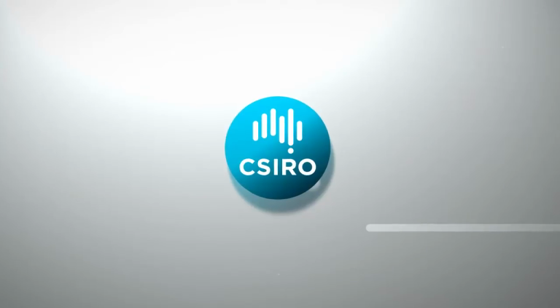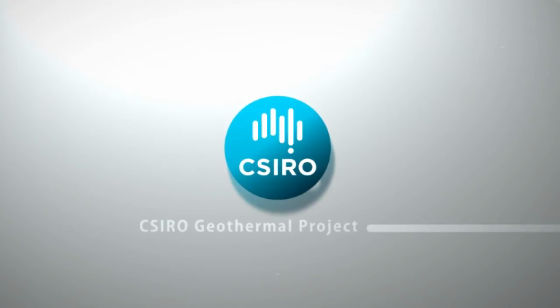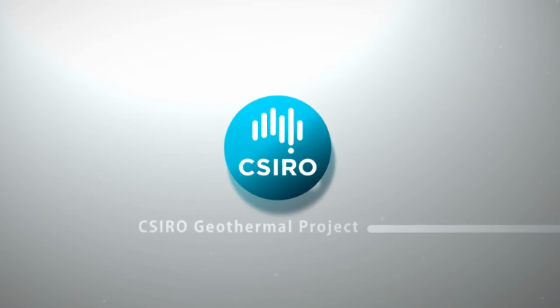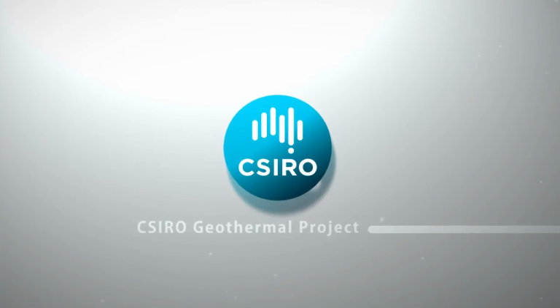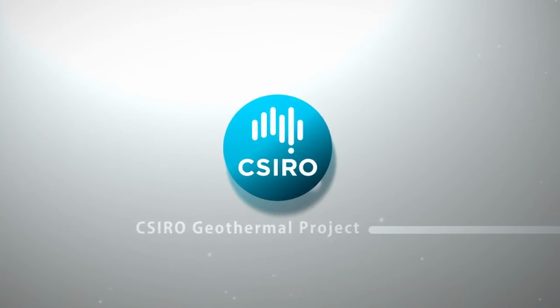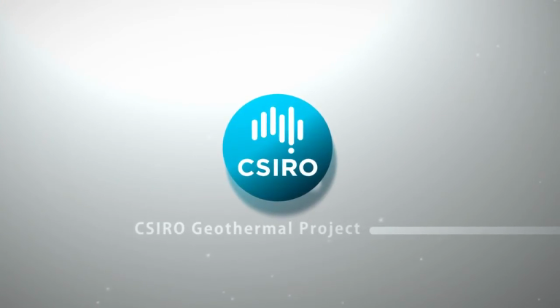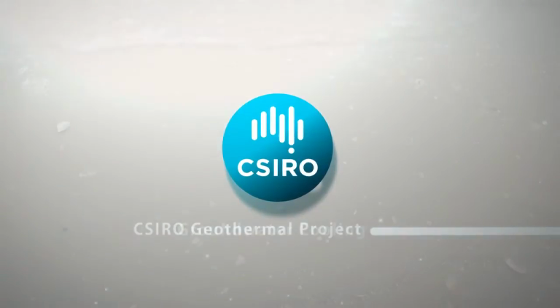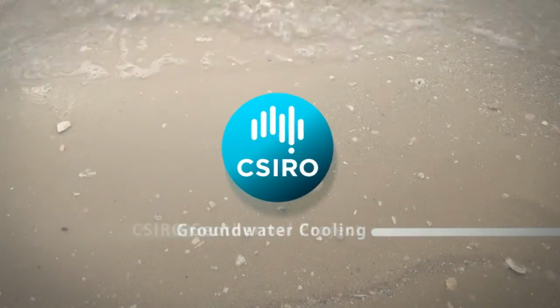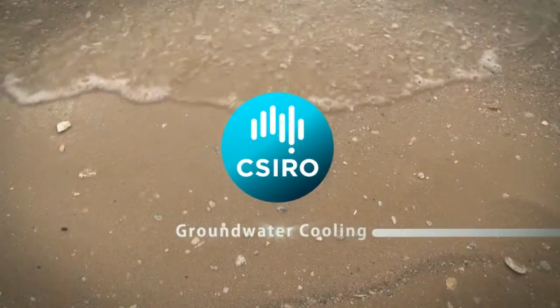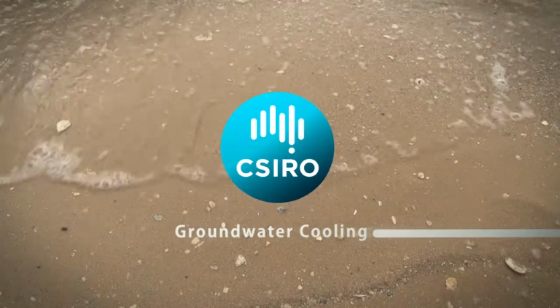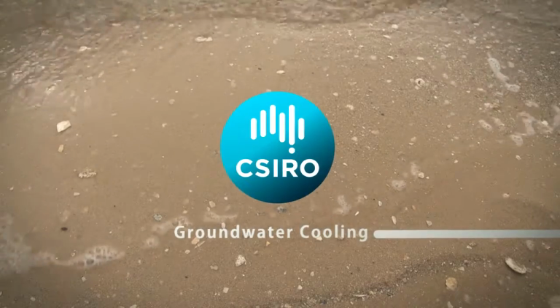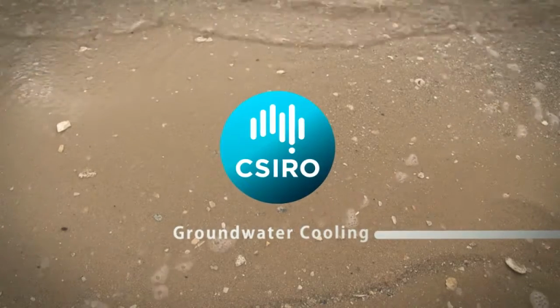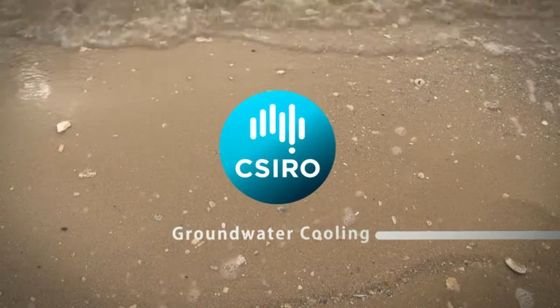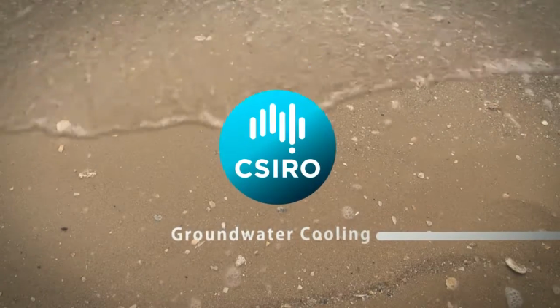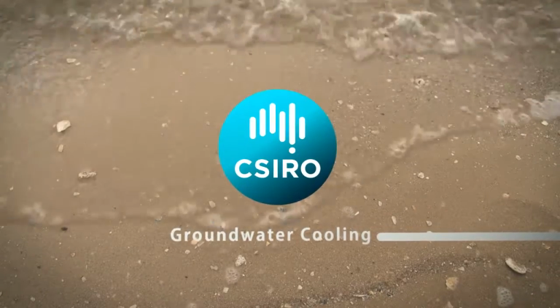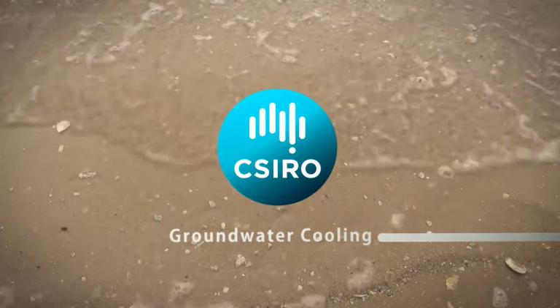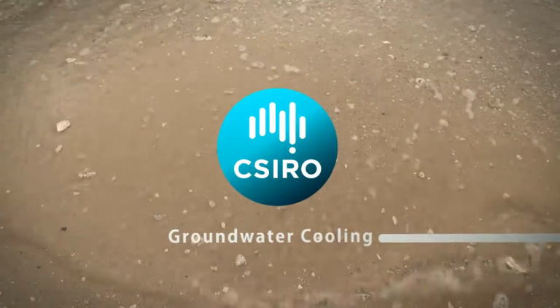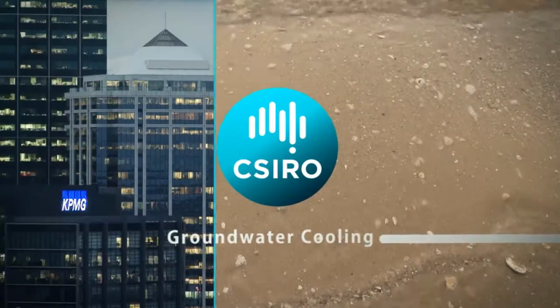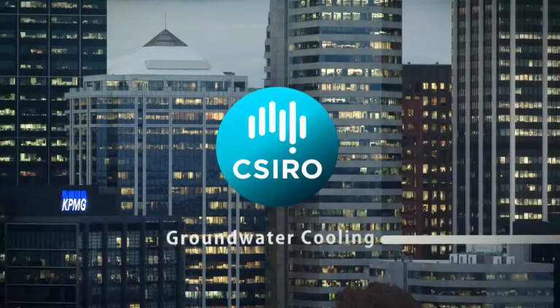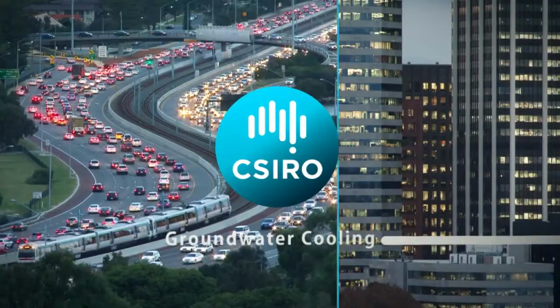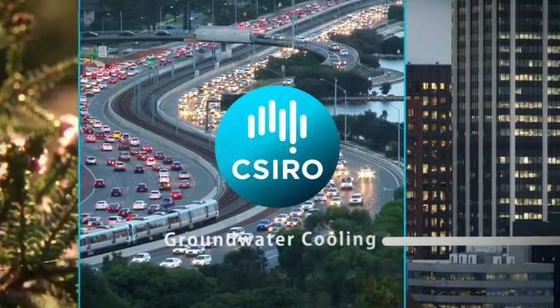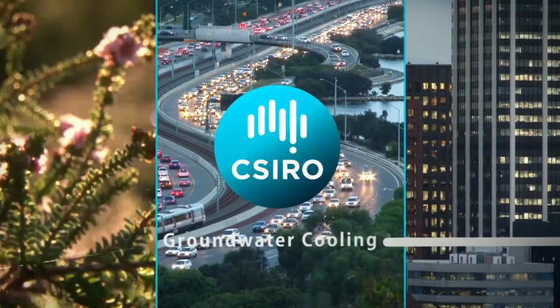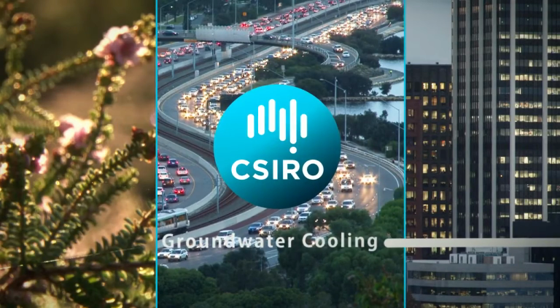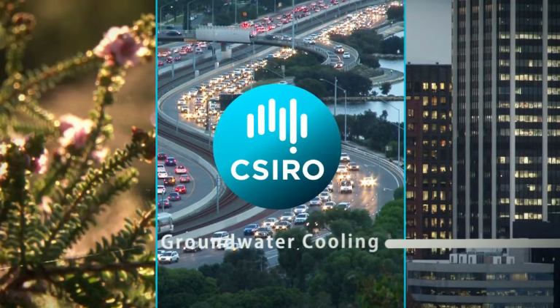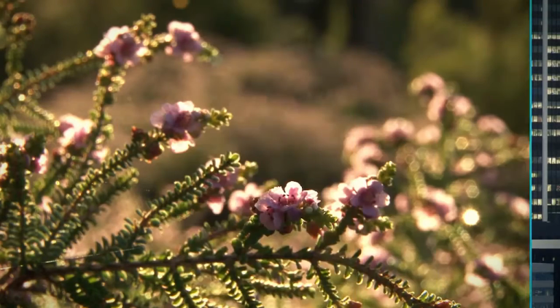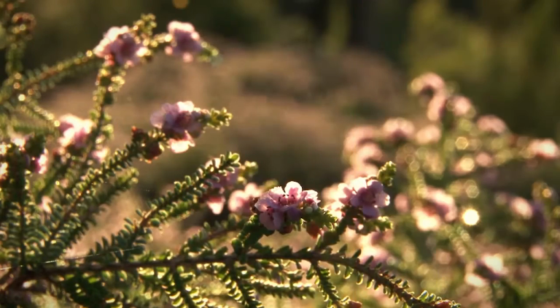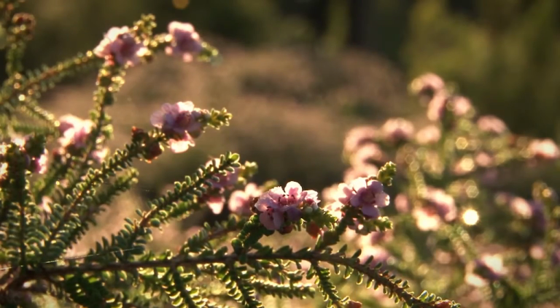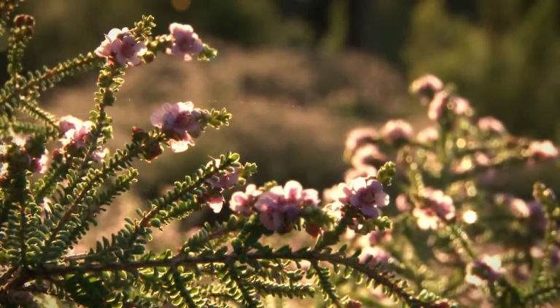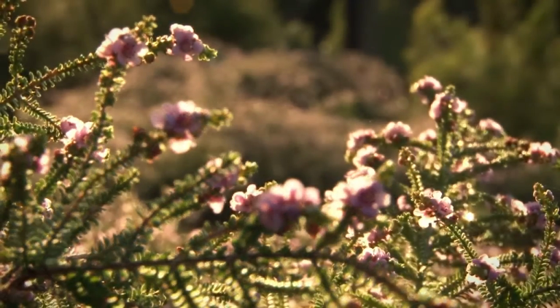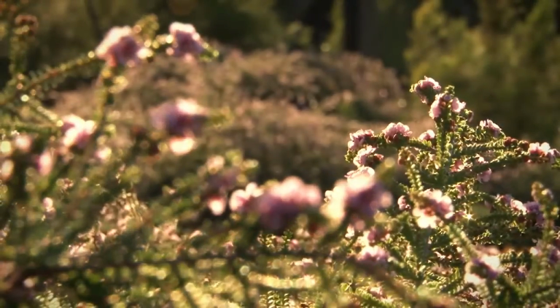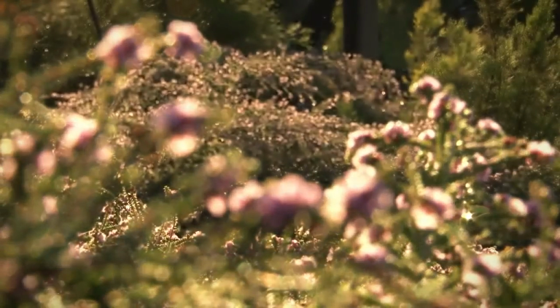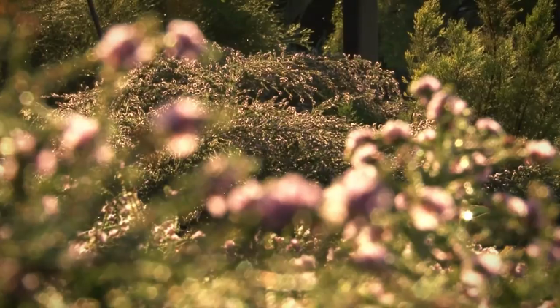As Australia's peak scientific body, CSIRO is committed to delivering great science and innovative solutions for industry, society and the environment. The CSIRO Geothermal Project is part of this commitment.